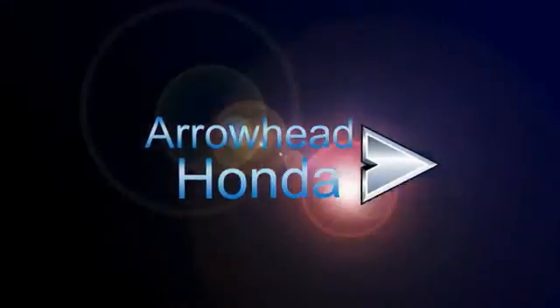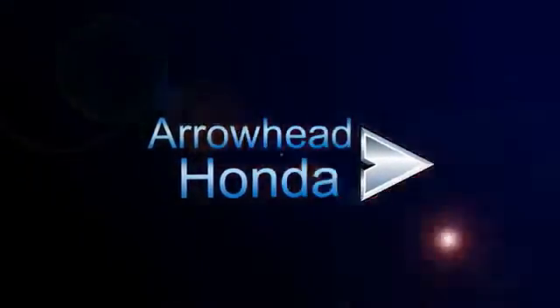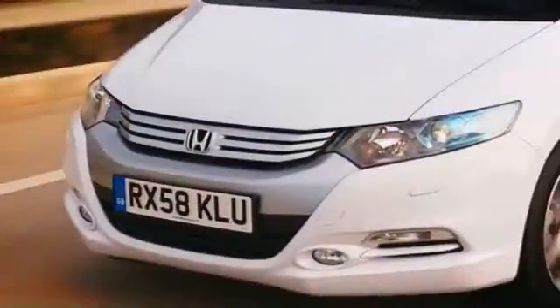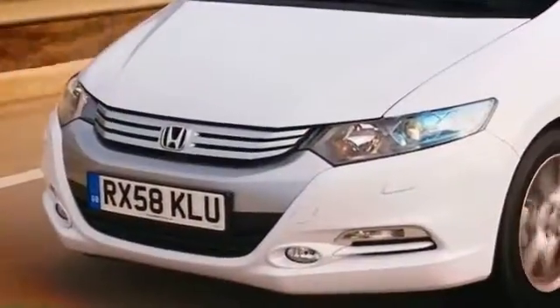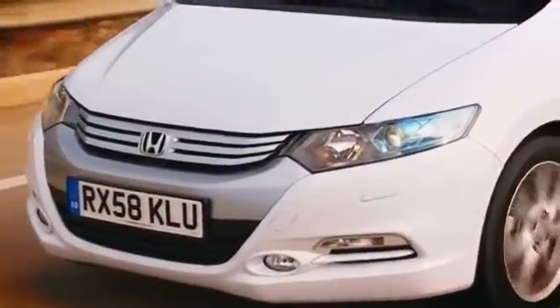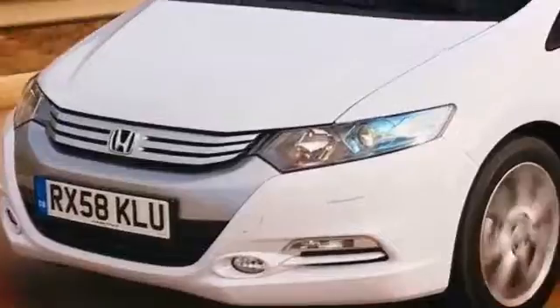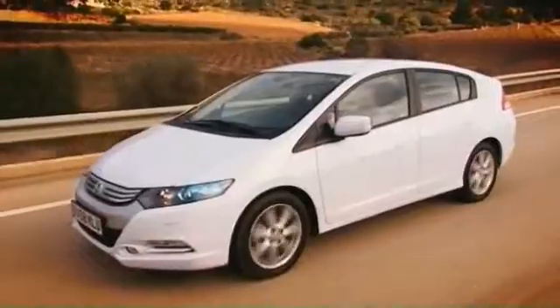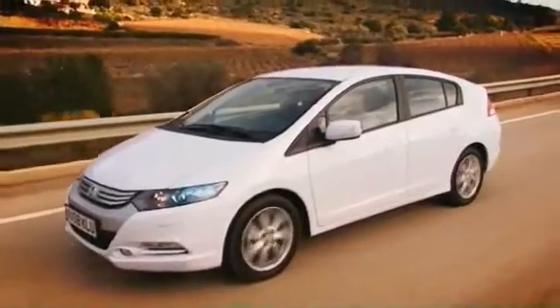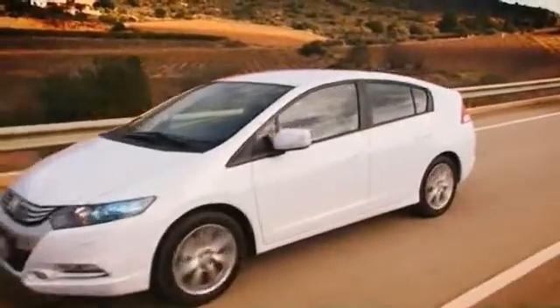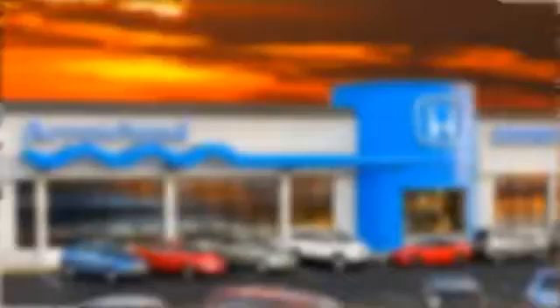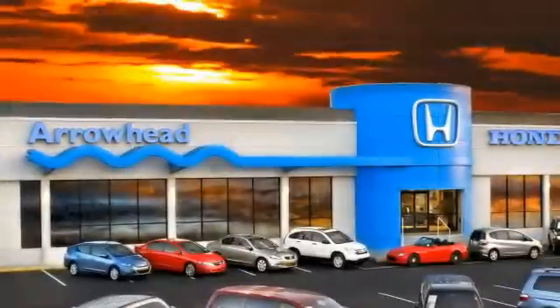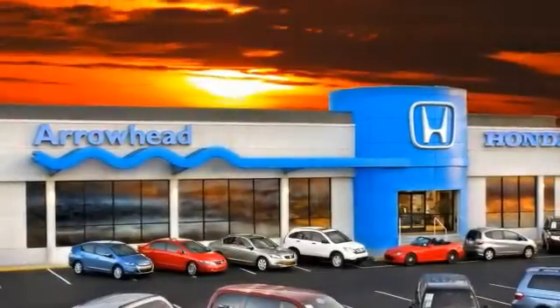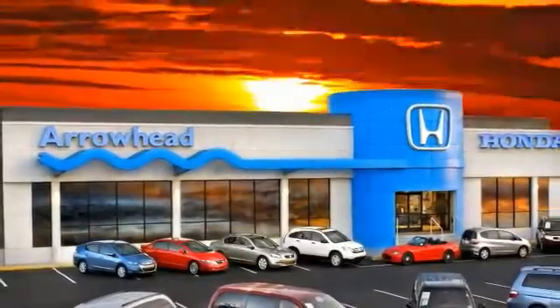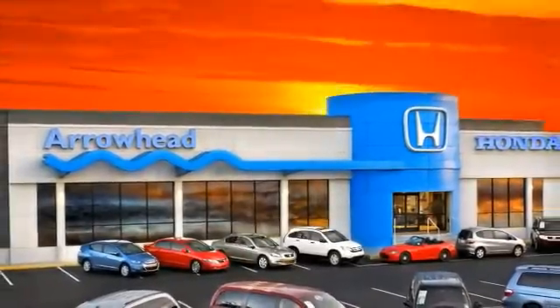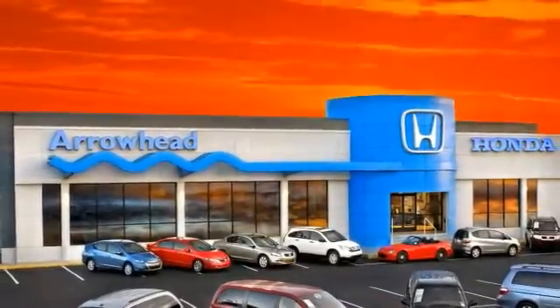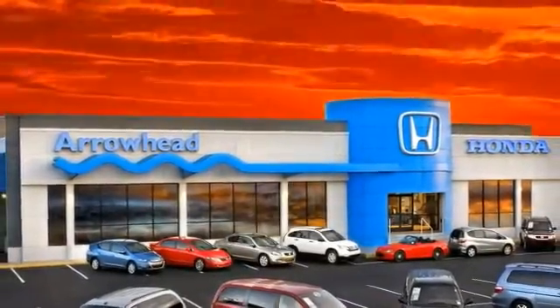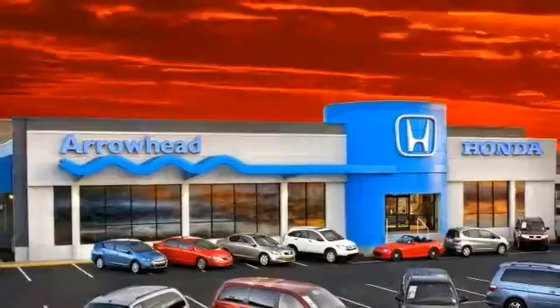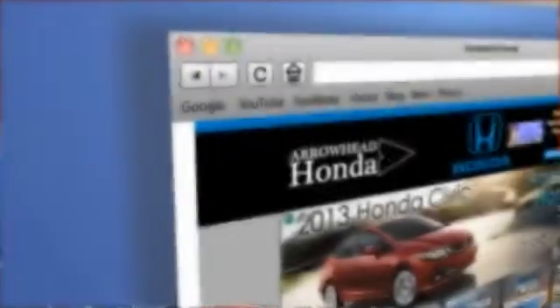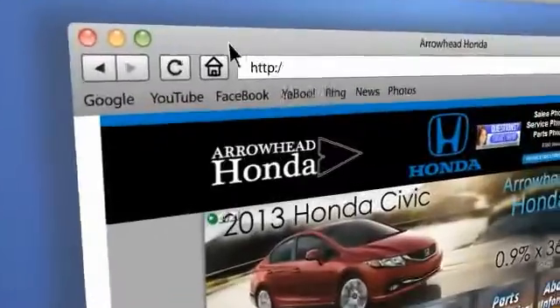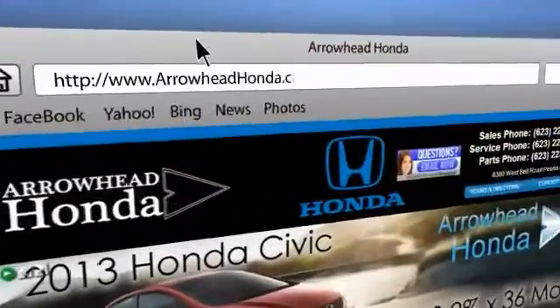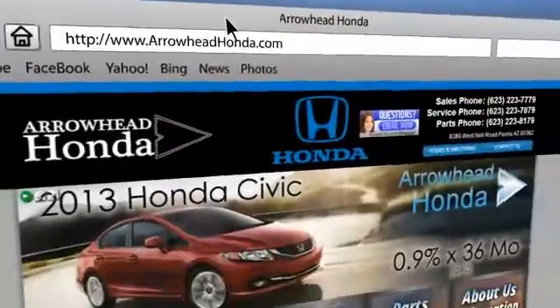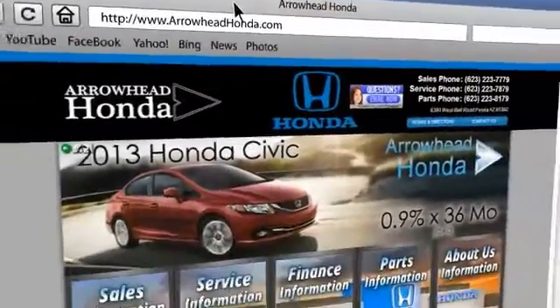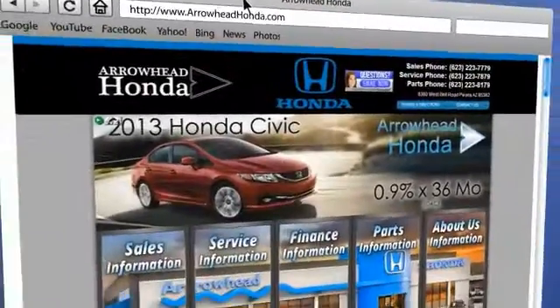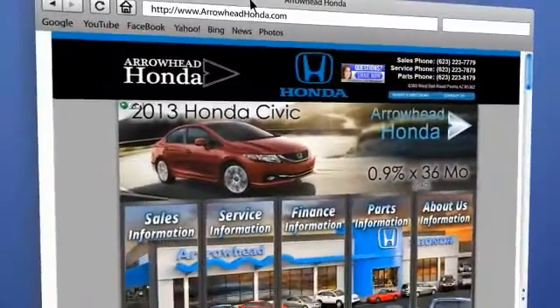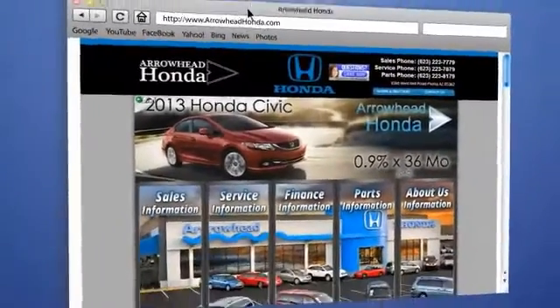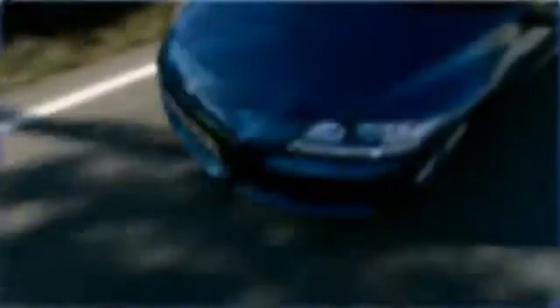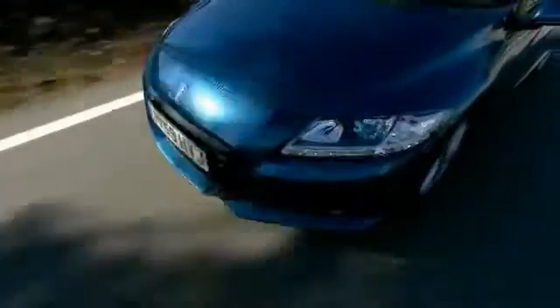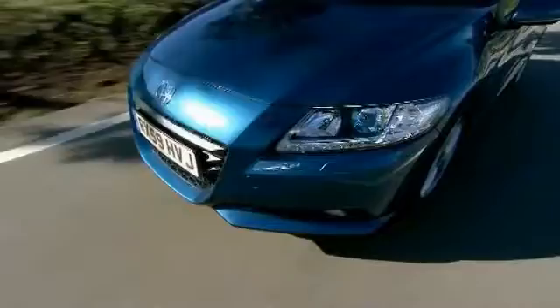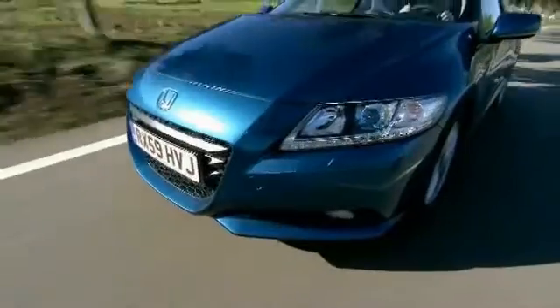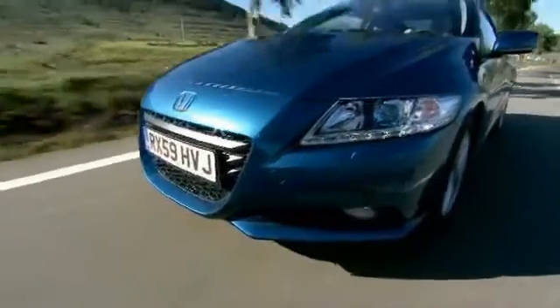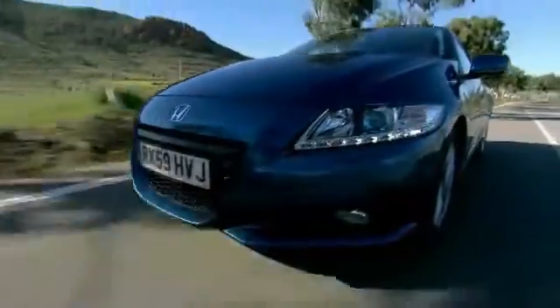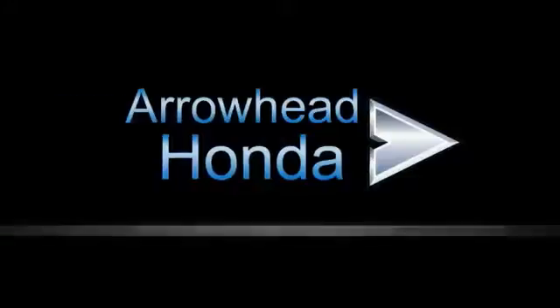At Arrowhead Honda, our goal is to assist you in making the competent decision. Our friendly, professional staff members are here to answer your questions and listen to your needs. From buying, to financing, to maintenance, we've got you covered with friendly, courteous service. All at competitive prices.